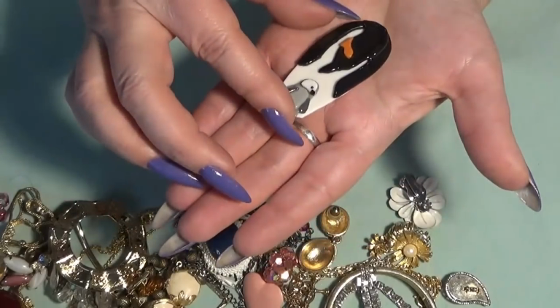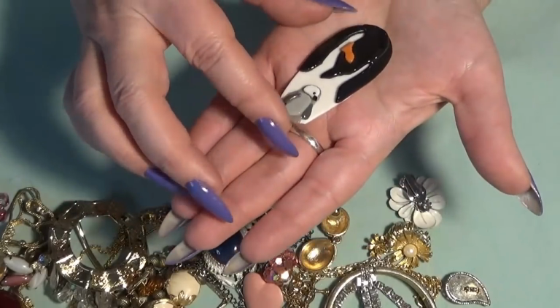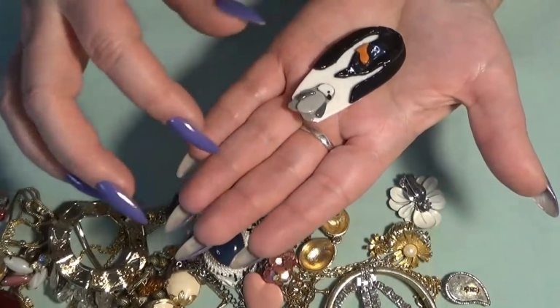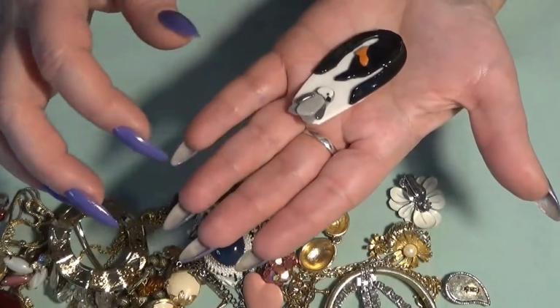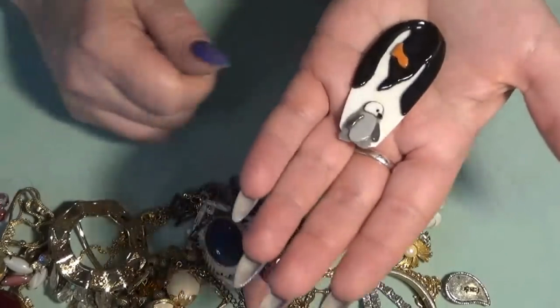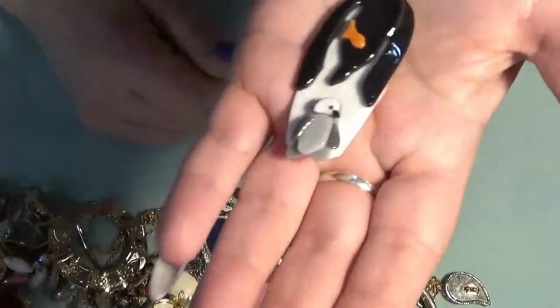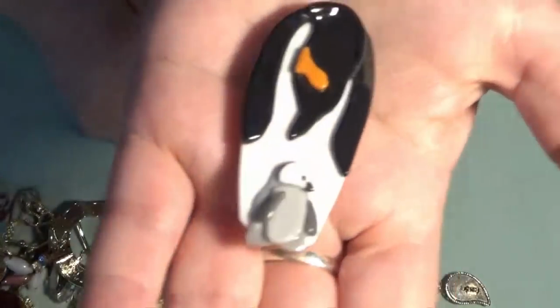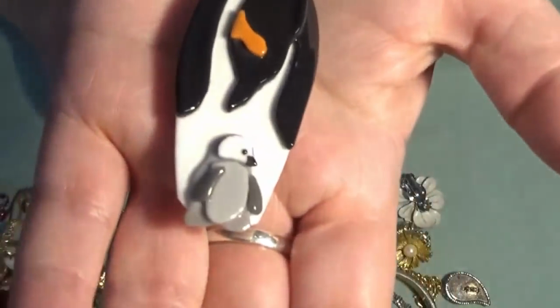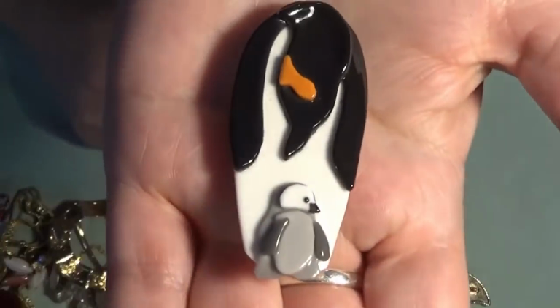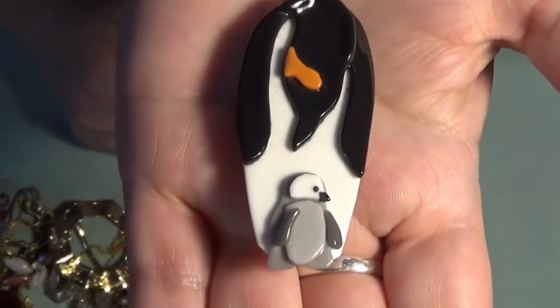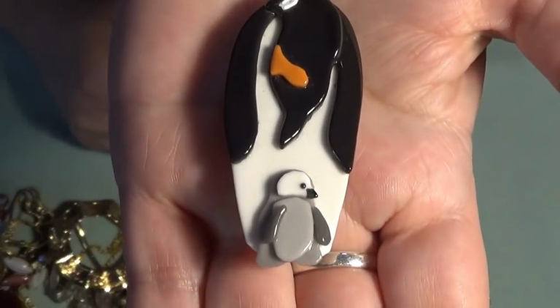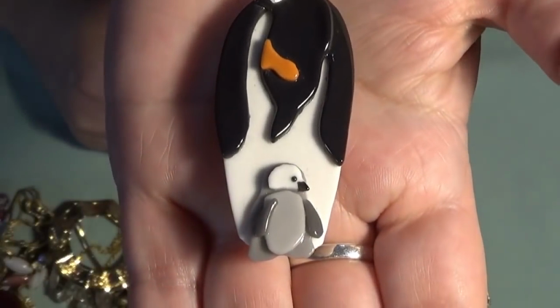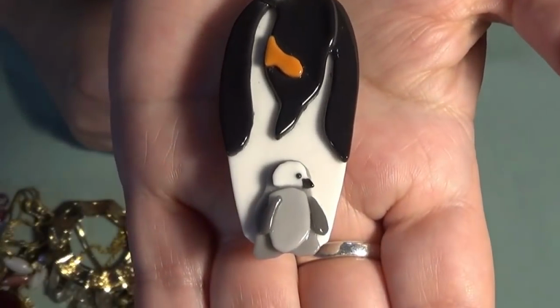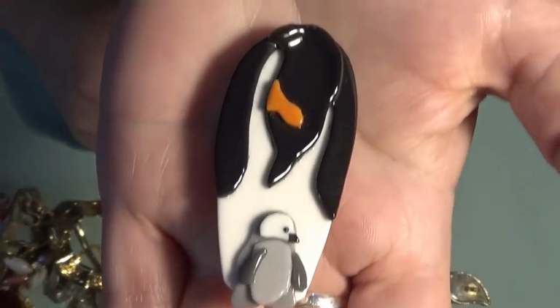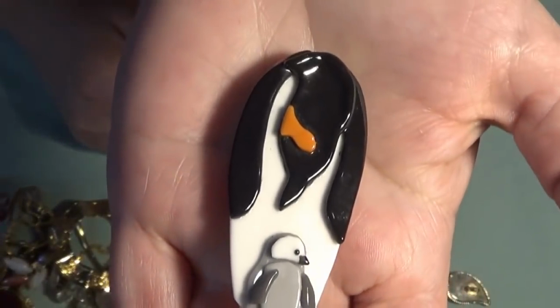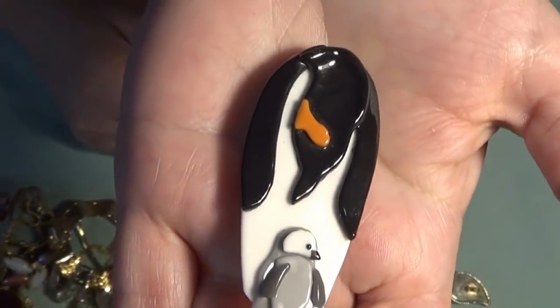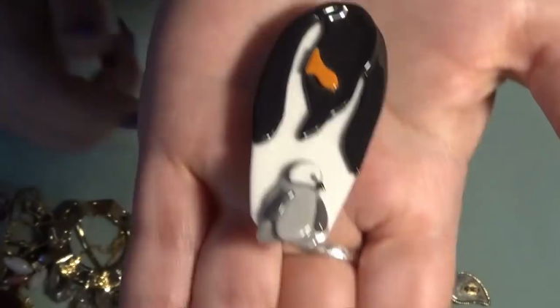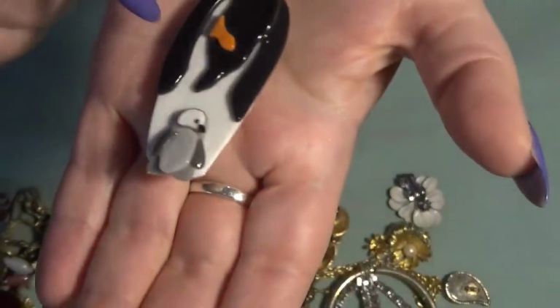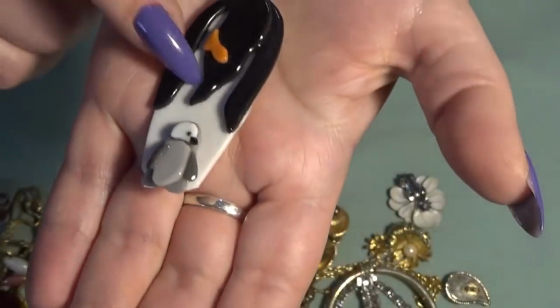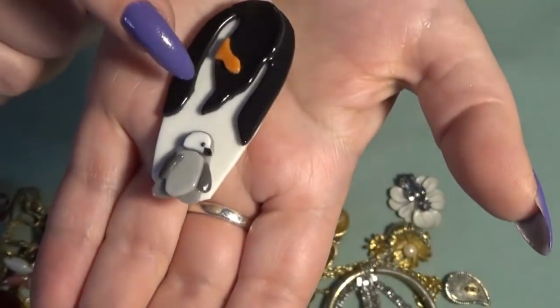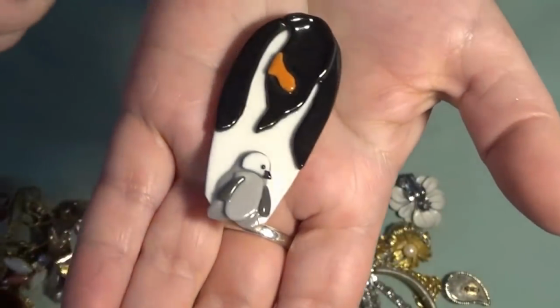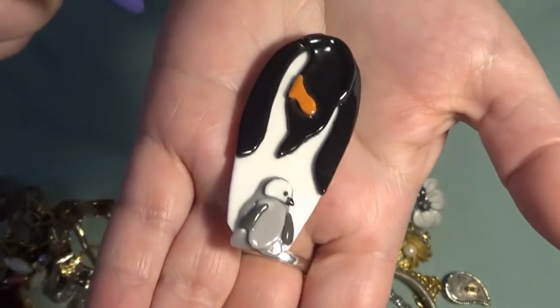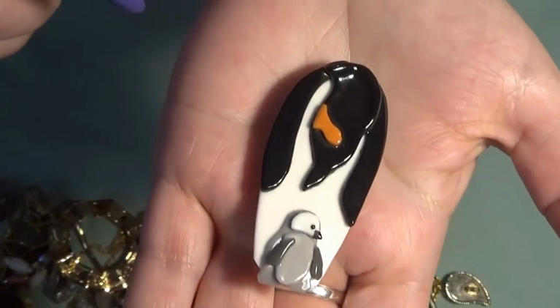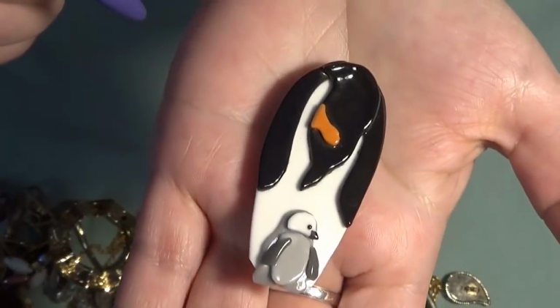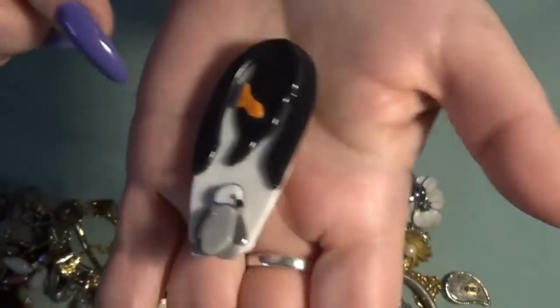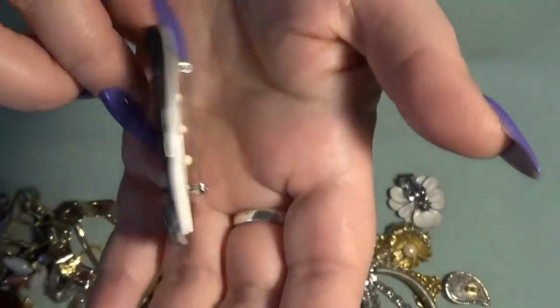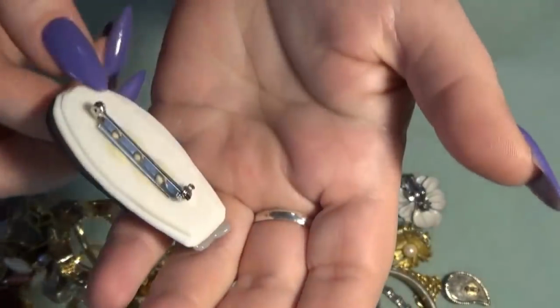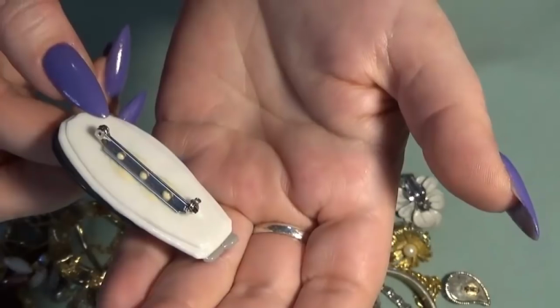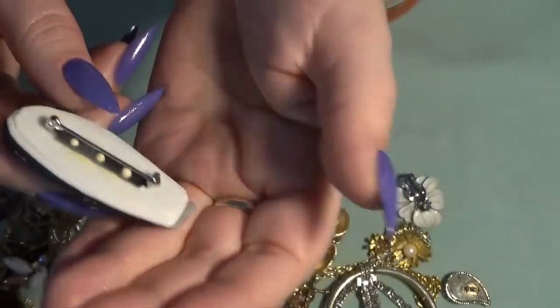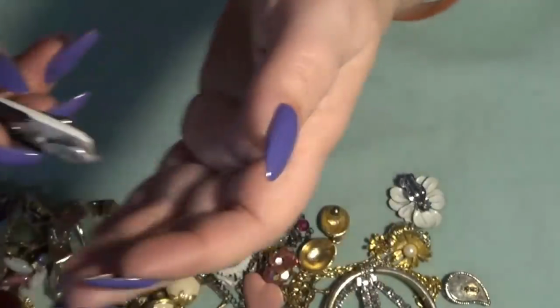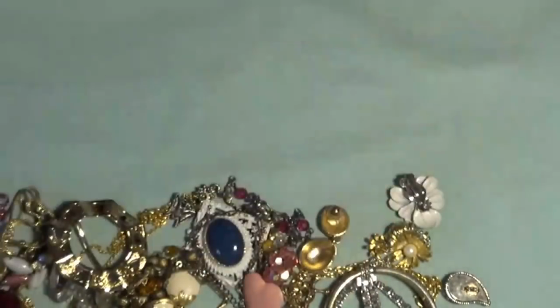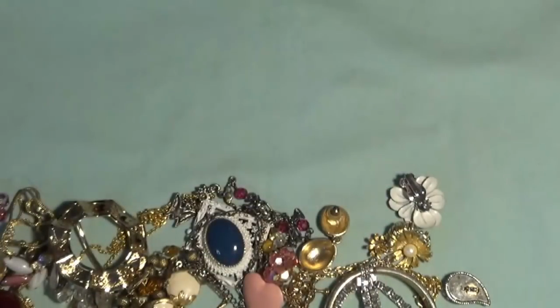This one is a penguin with the baby — a glass brooch. That's very cute!